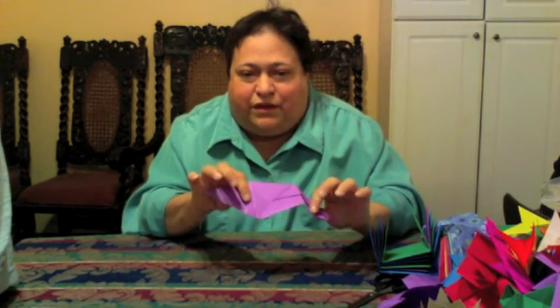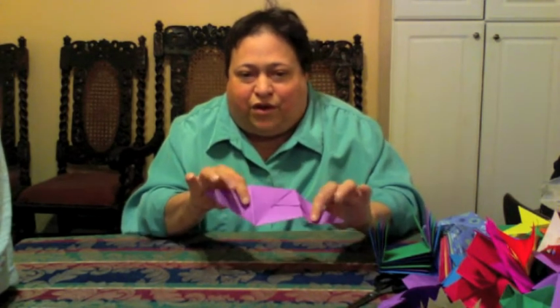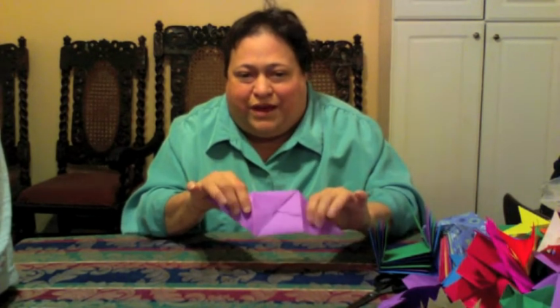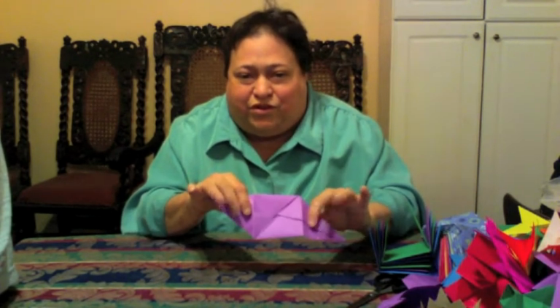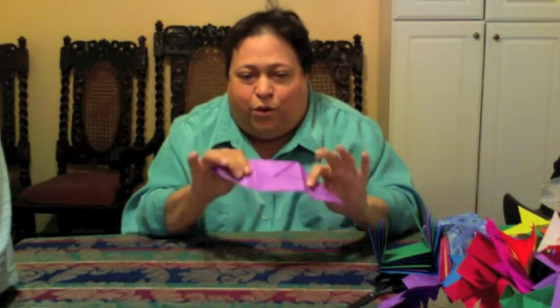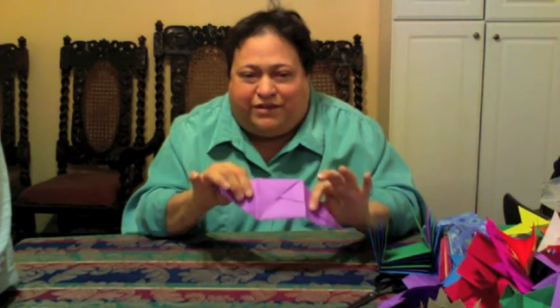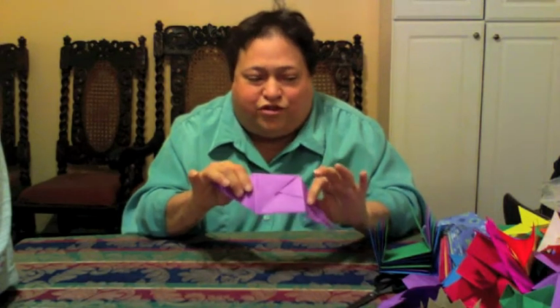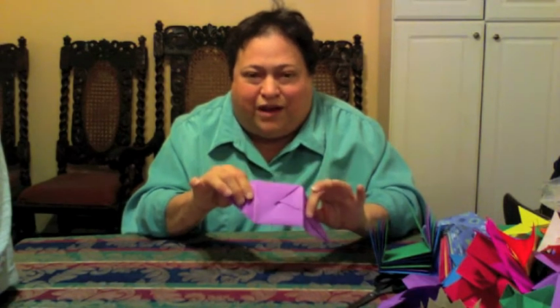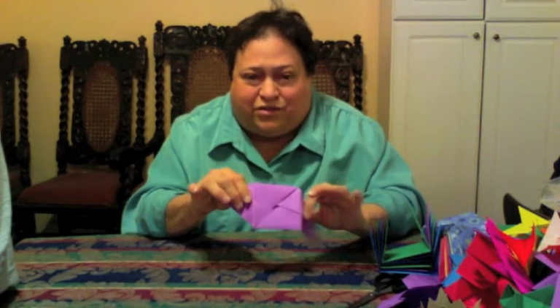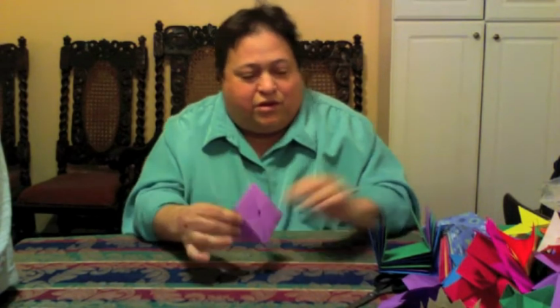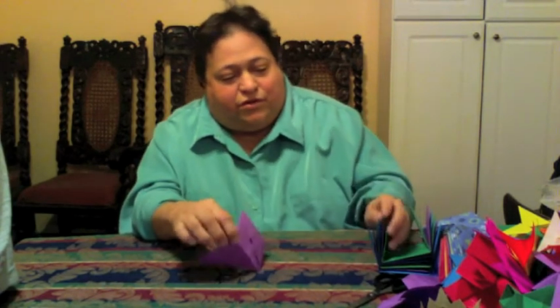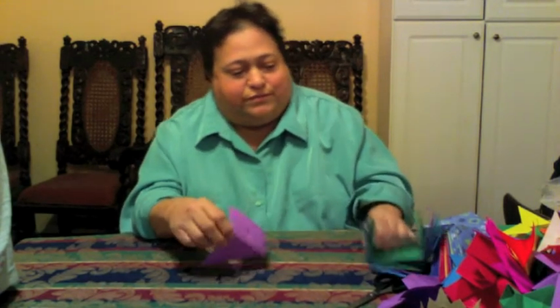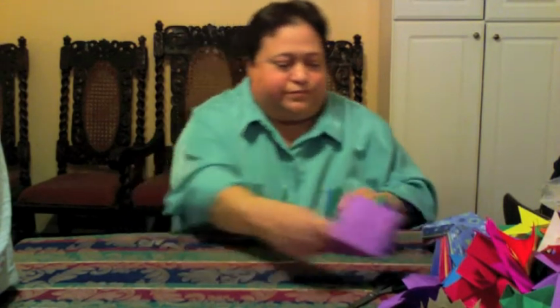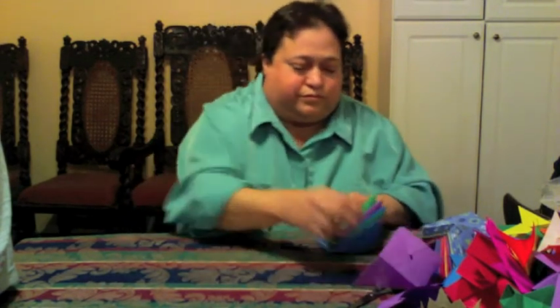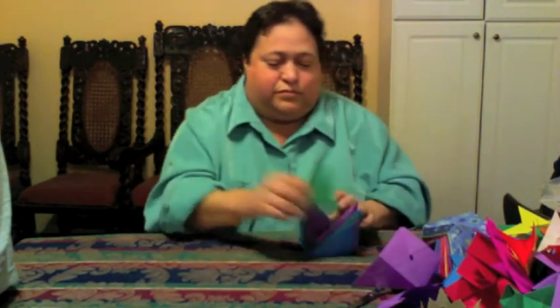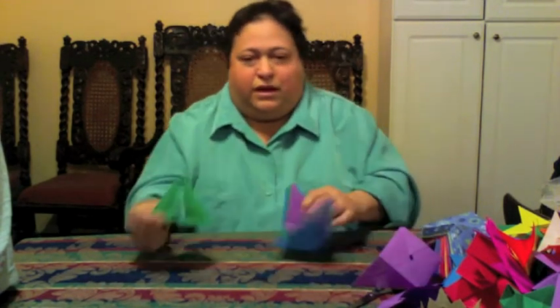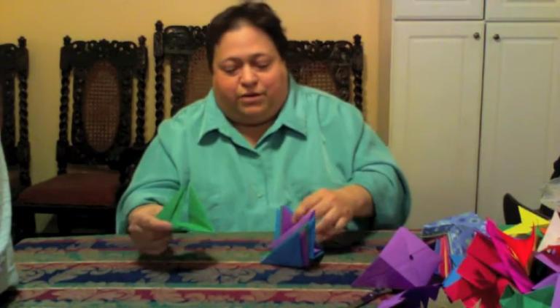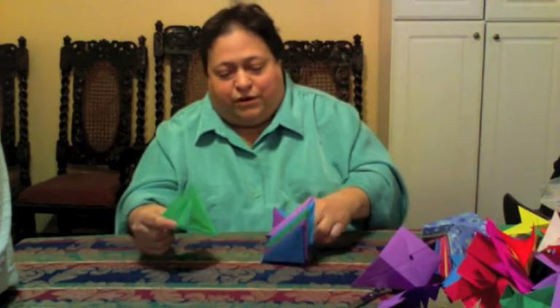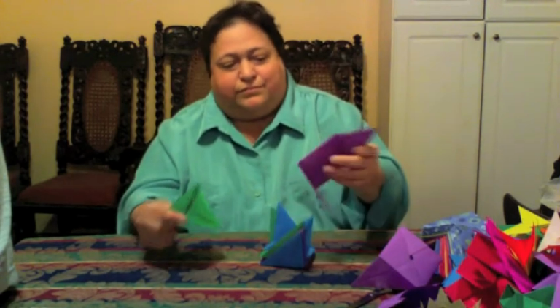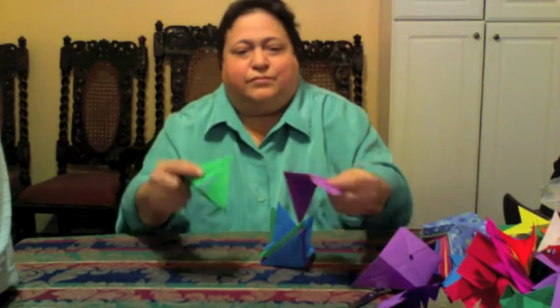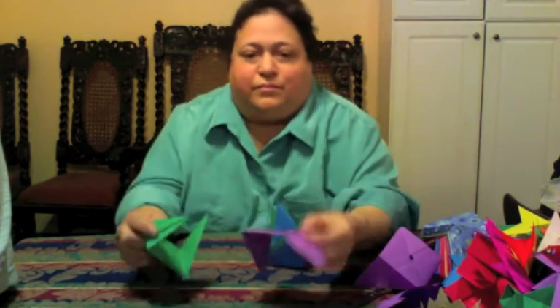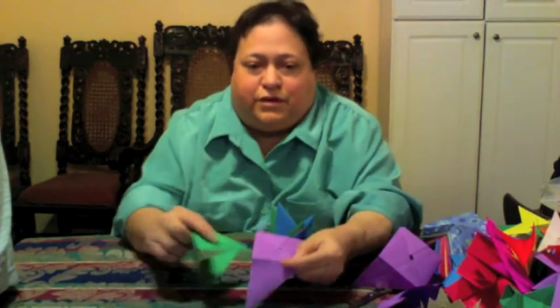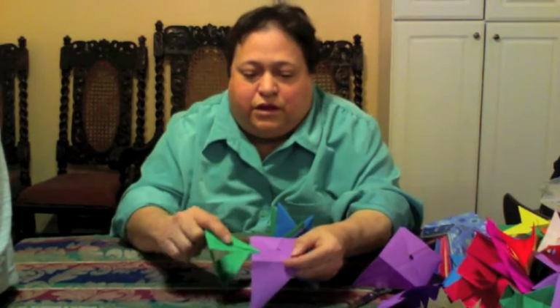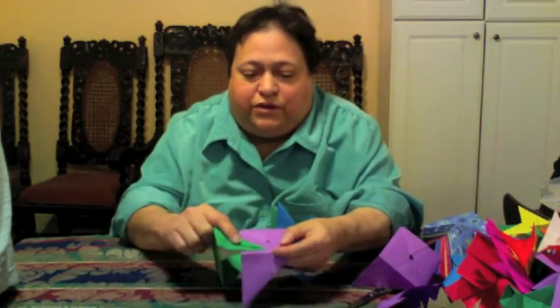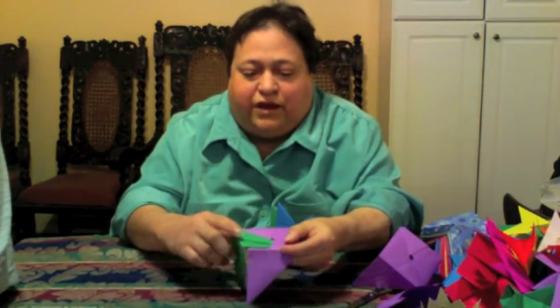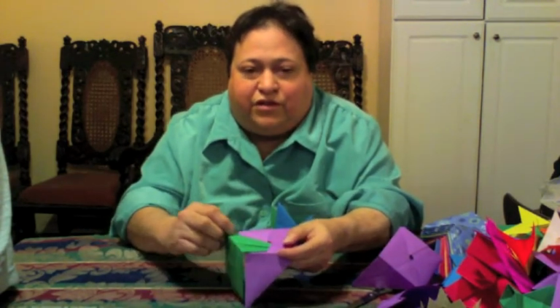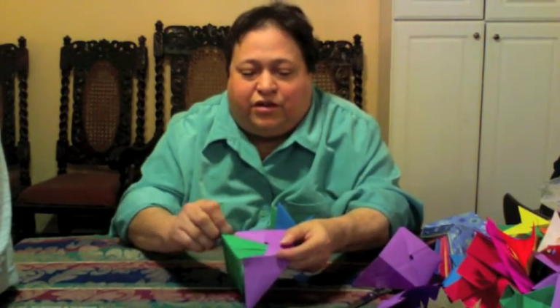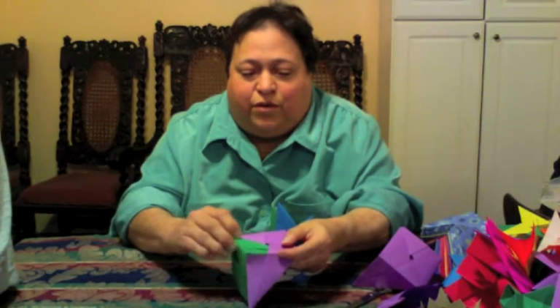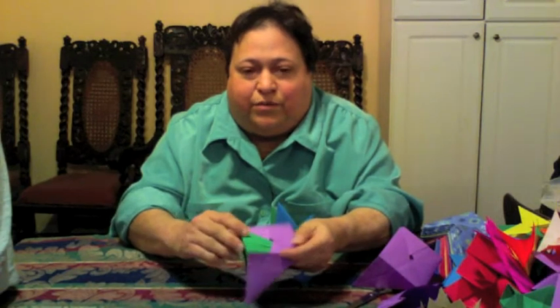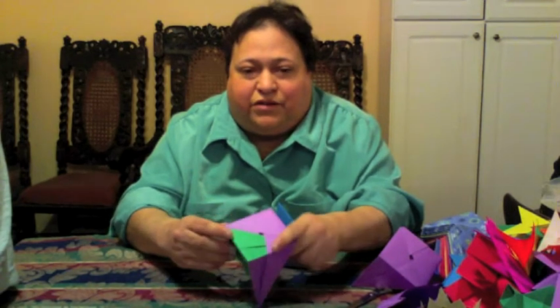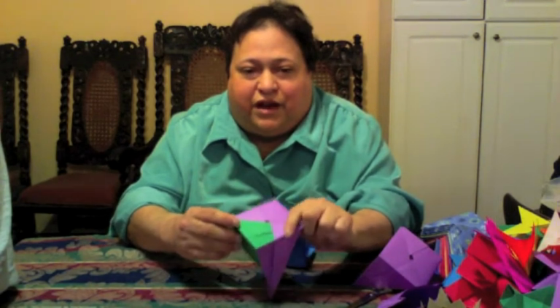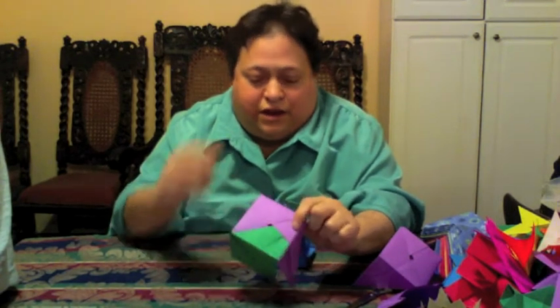These are the wings. Wings attach to pockets. So I have some here I made earlier — just attach a wing to a pocket, just like that.